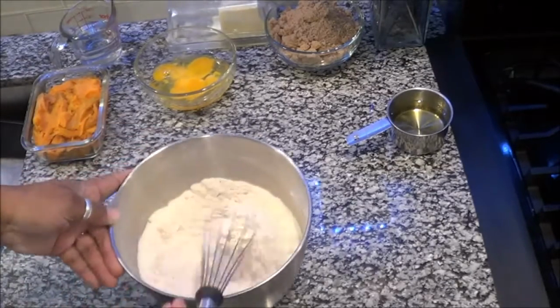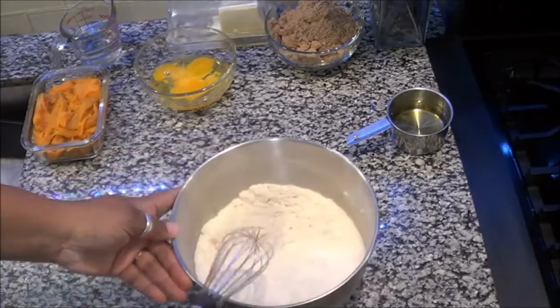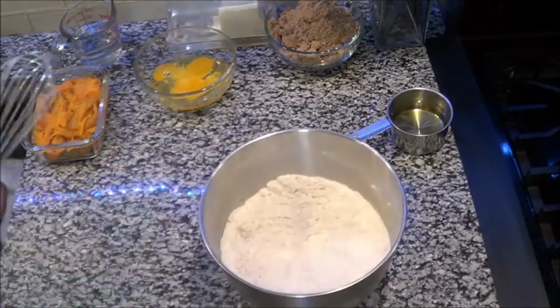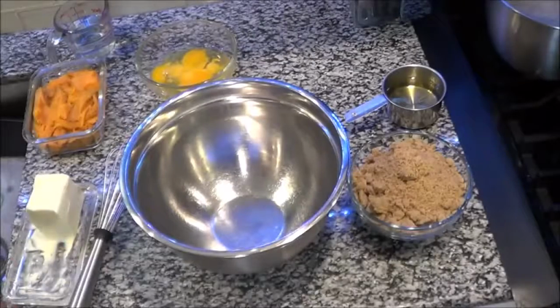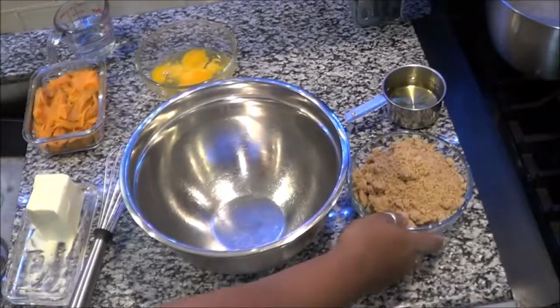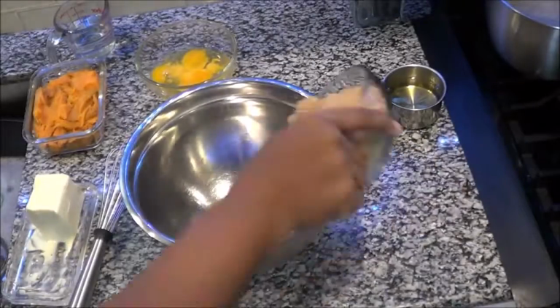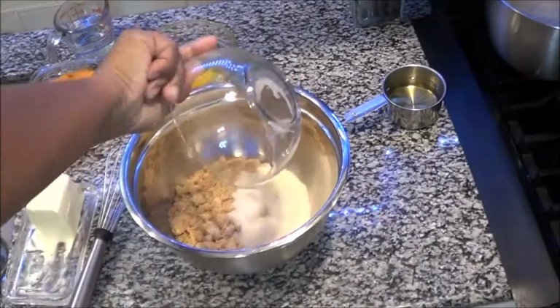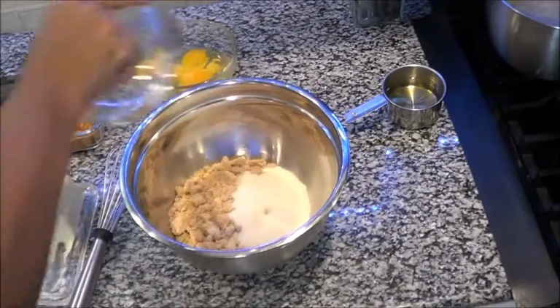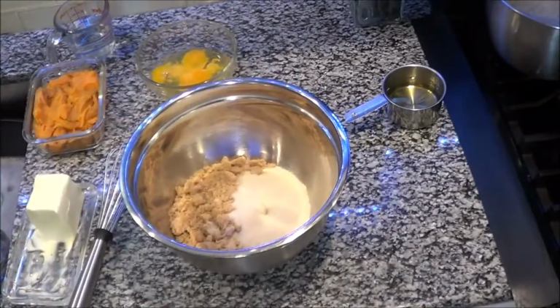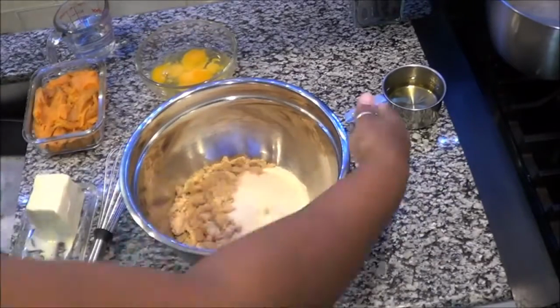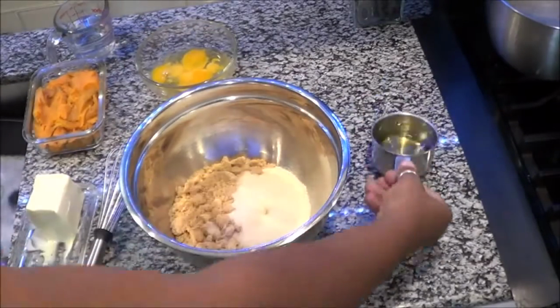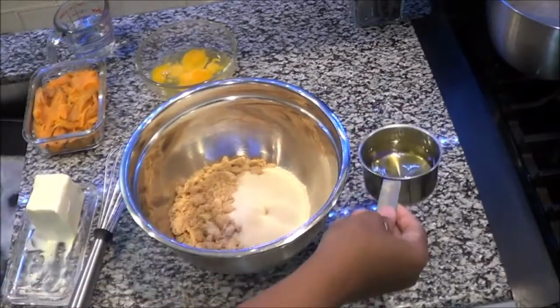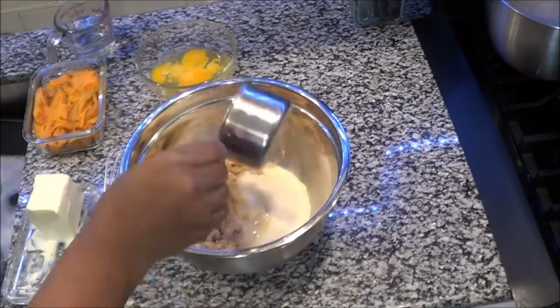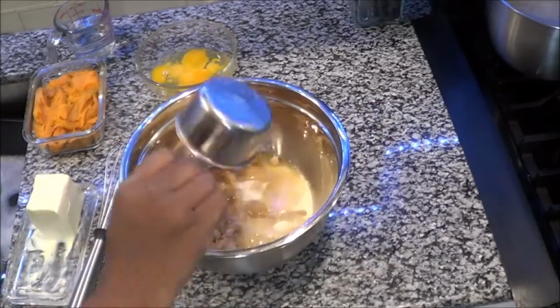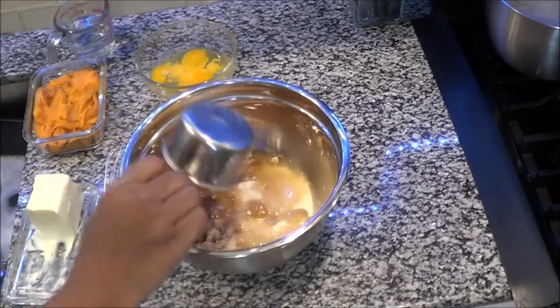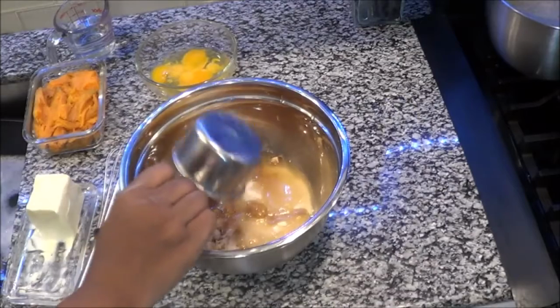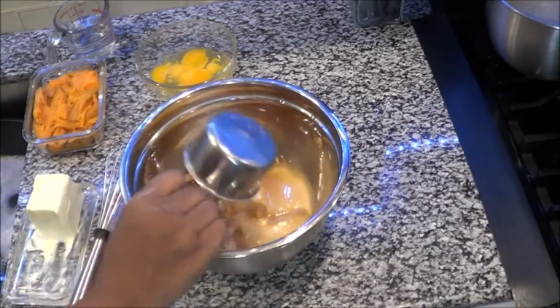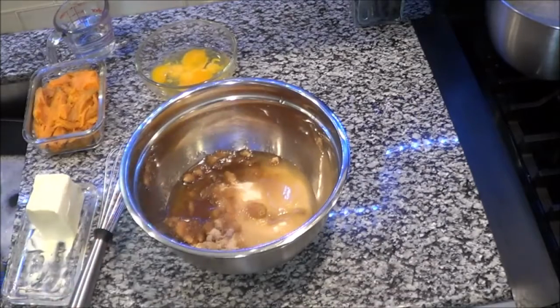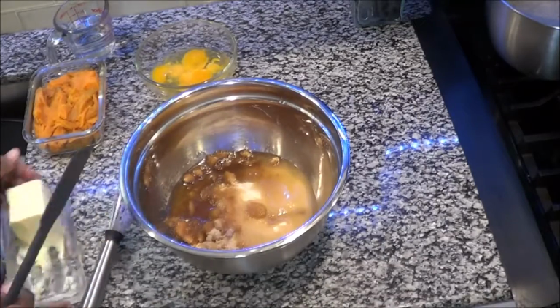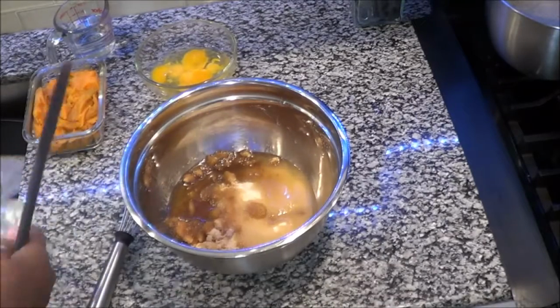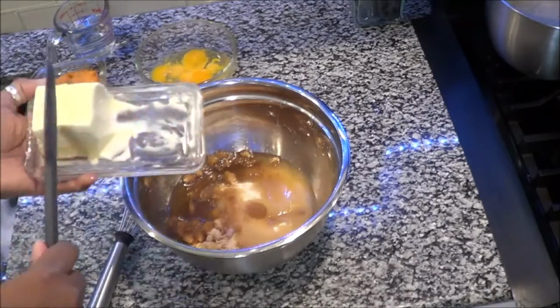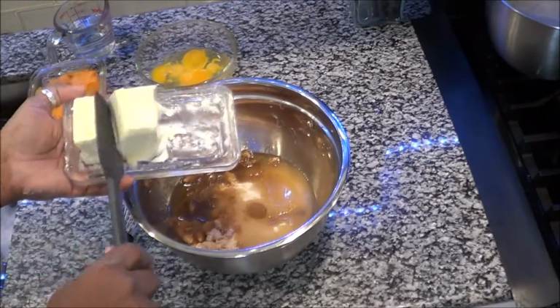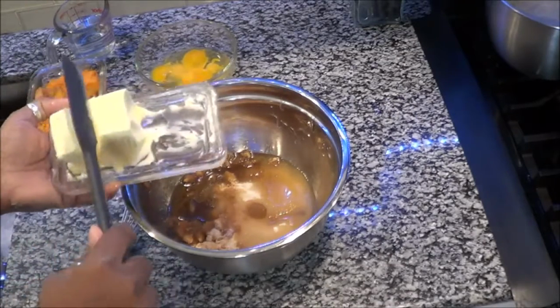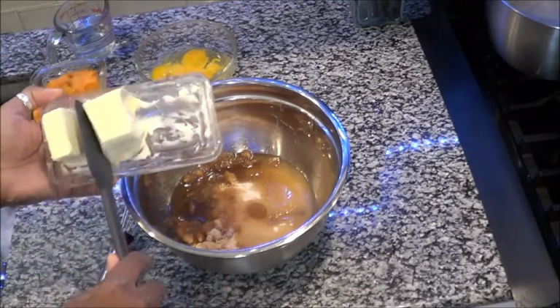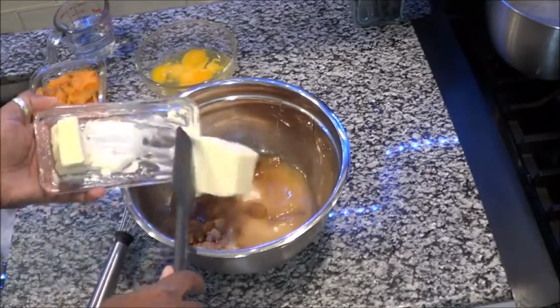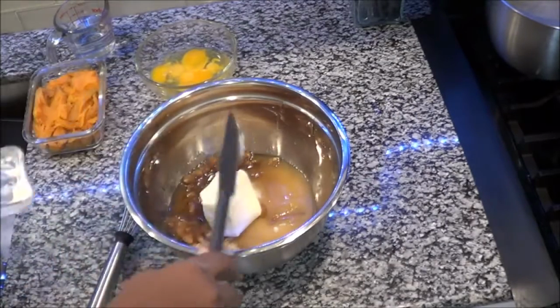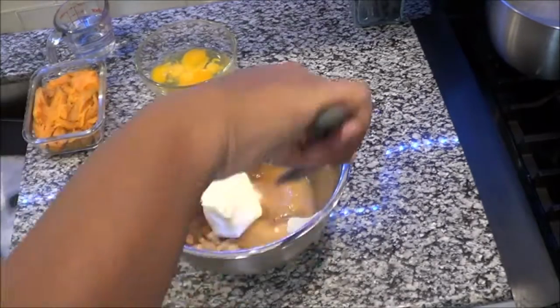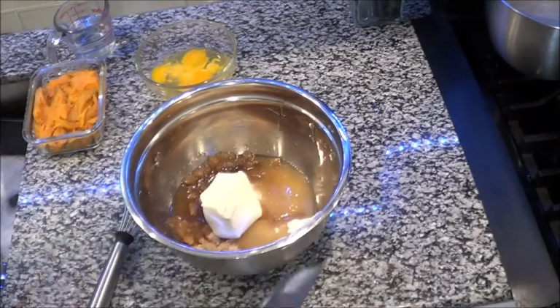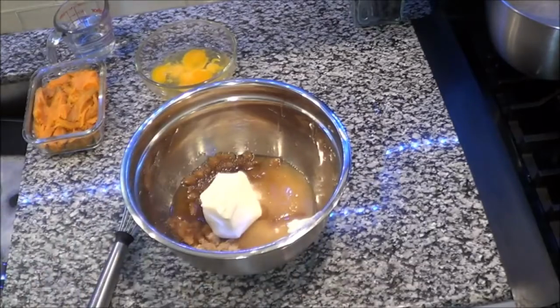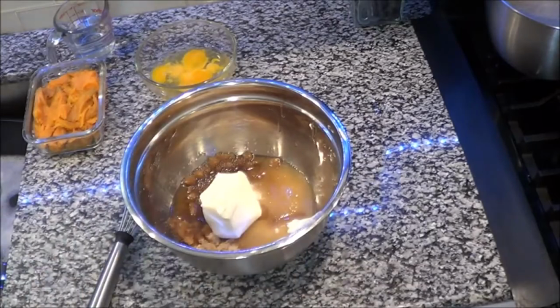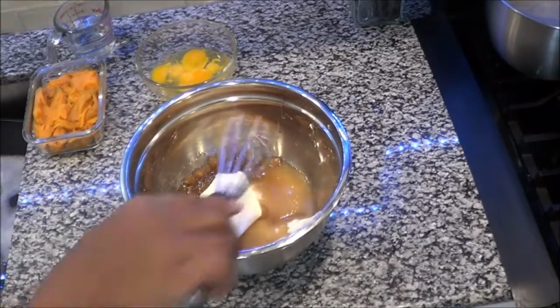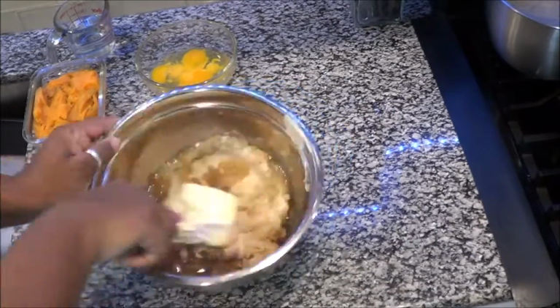Next, get your whisk out and mix this very well. Now it is time to add your sugars, your oil, and your butter. You want to mix this all together, and then after you mix this together you're going to move to the next step.